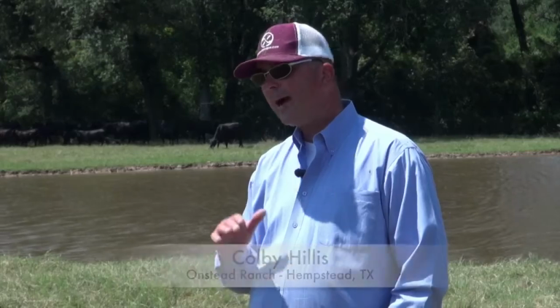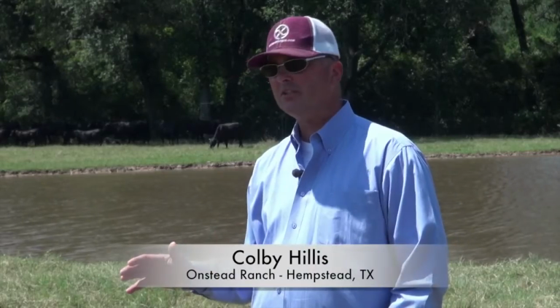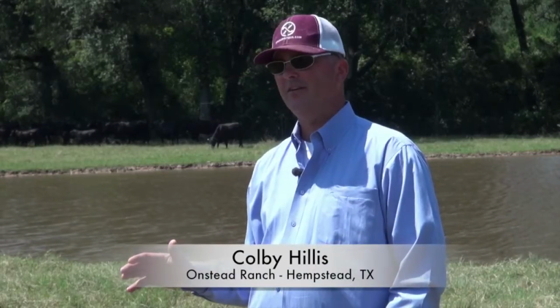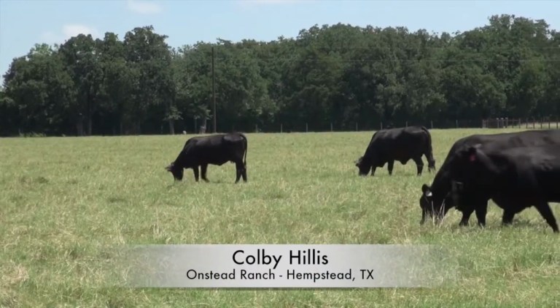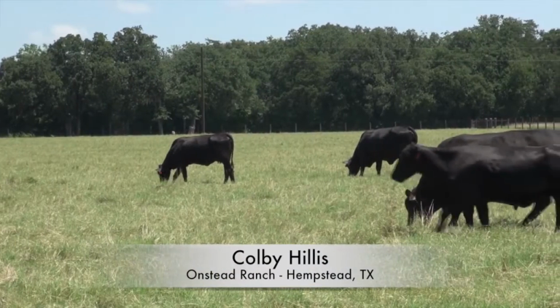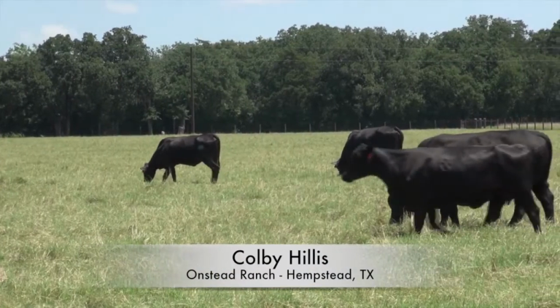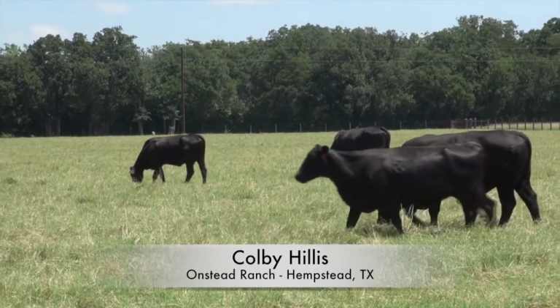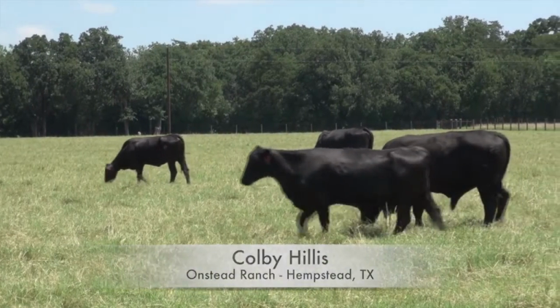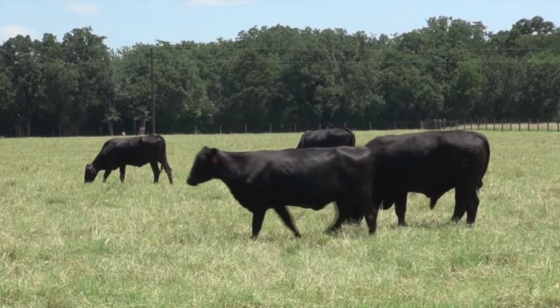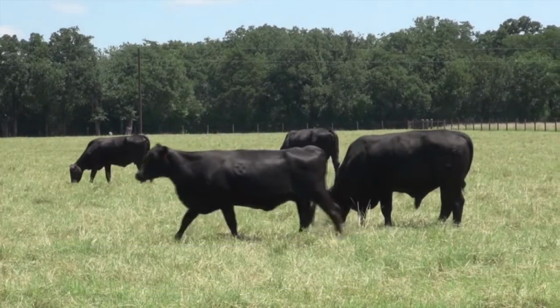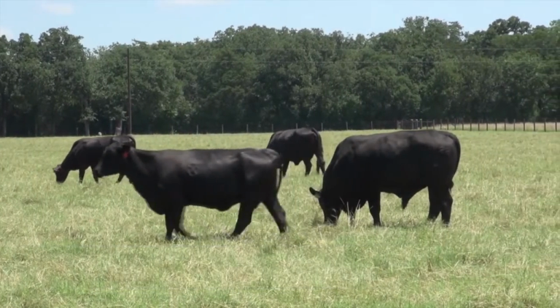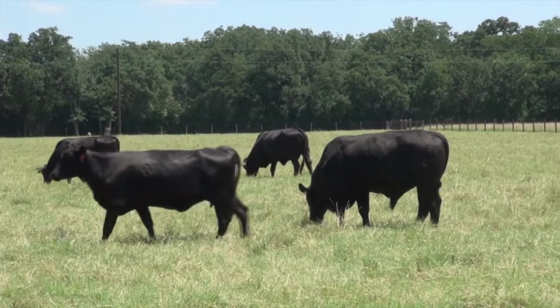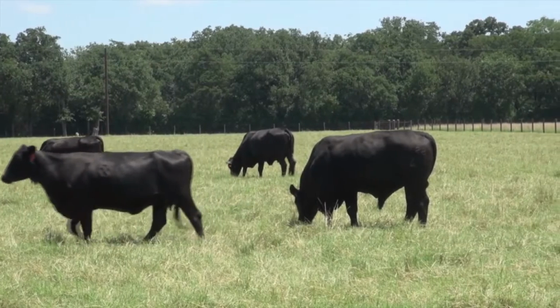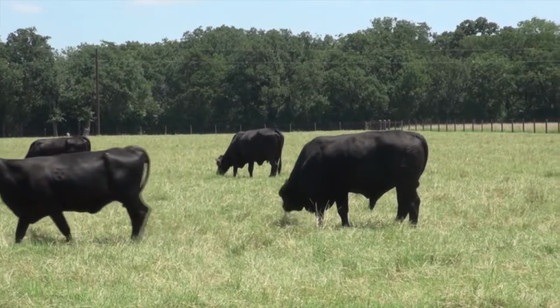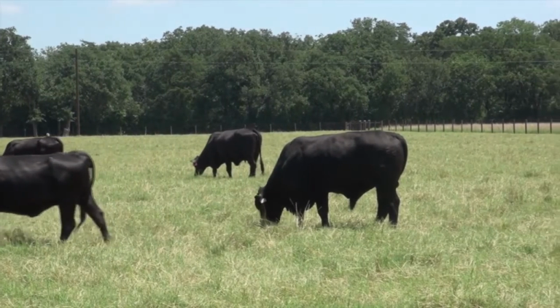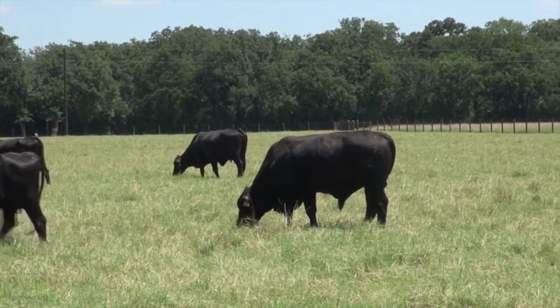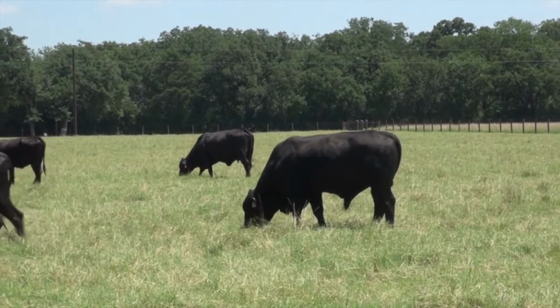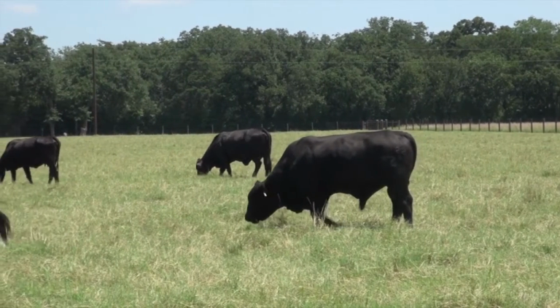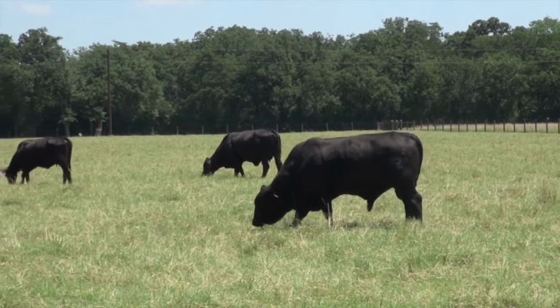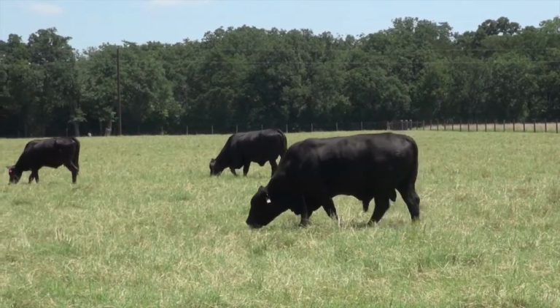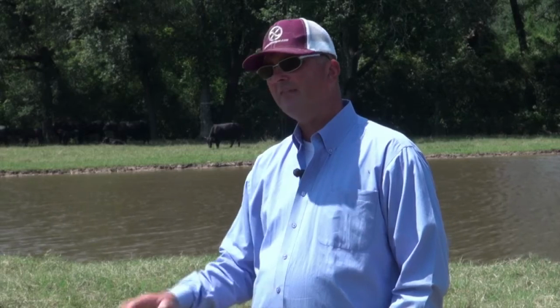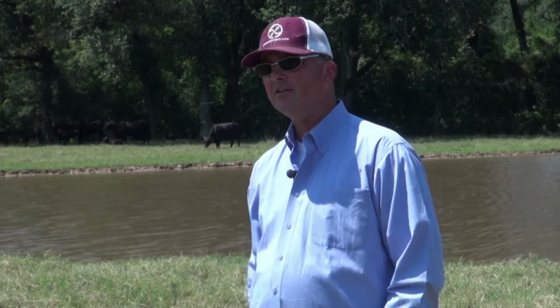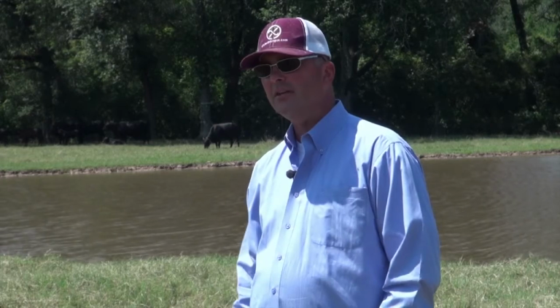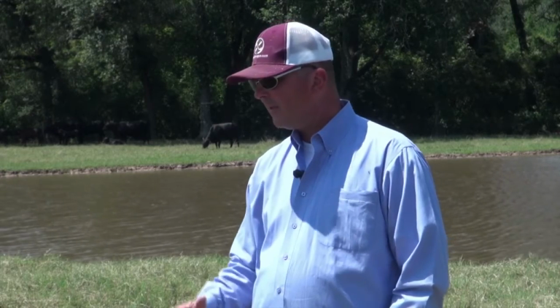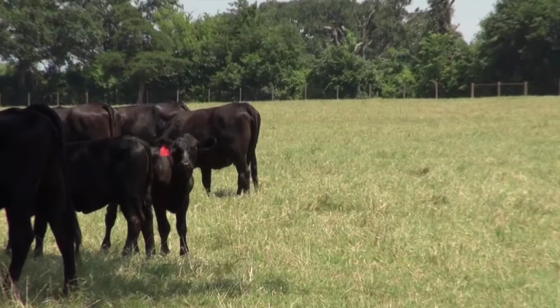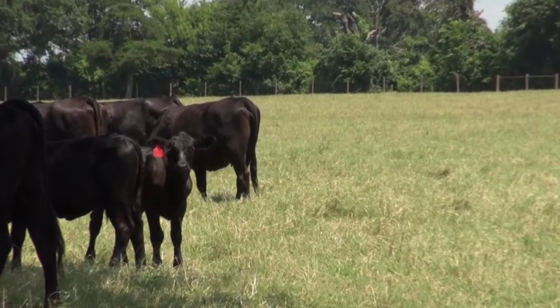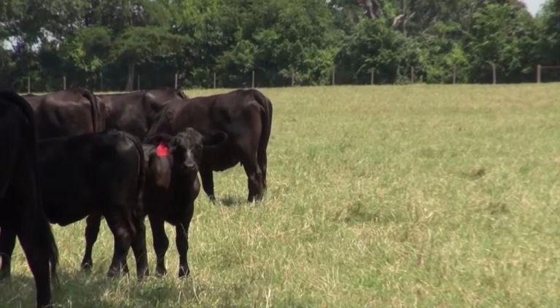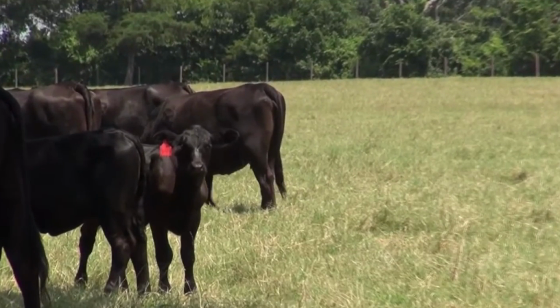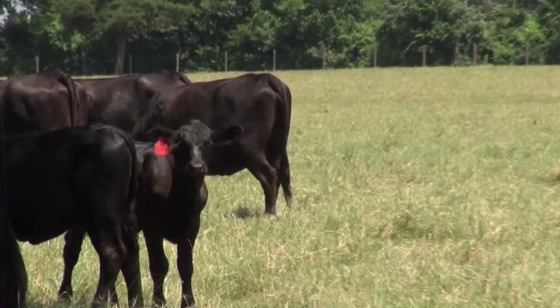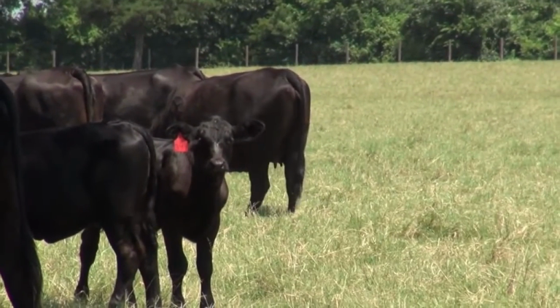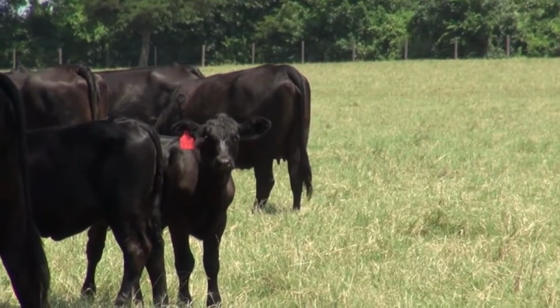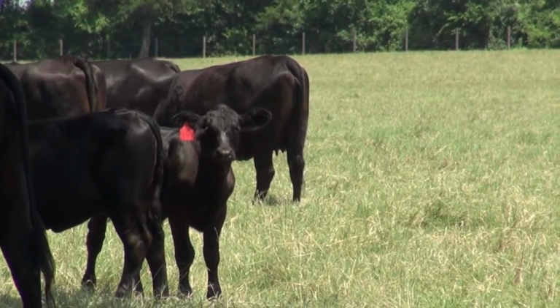Right from the start, they don't walk off — they lick that calf, they attend that calf, they nurse that calf, so everything is built on that foundation. And then from then on, they keep that calf in good condition.